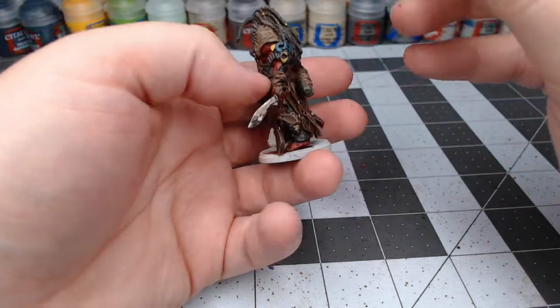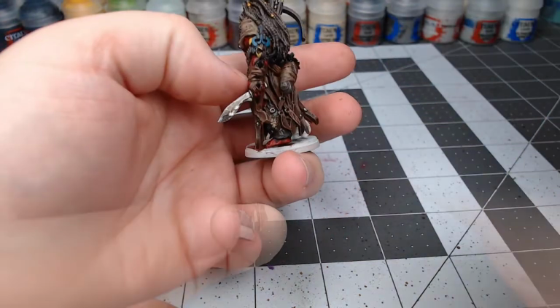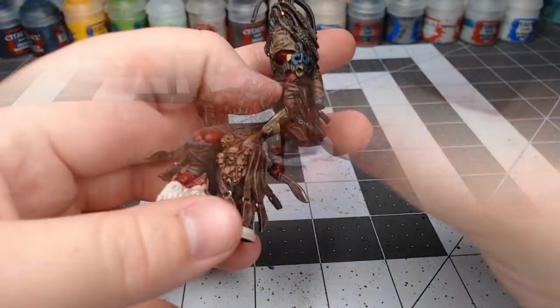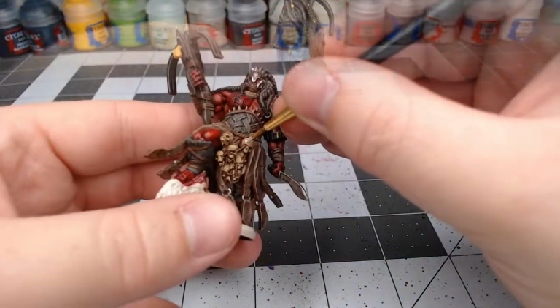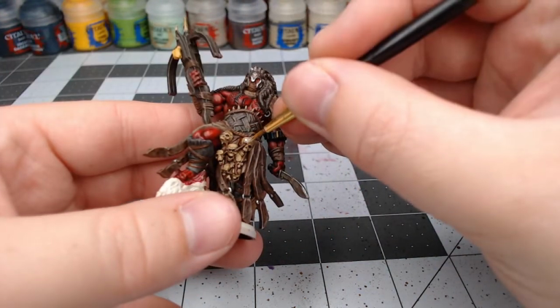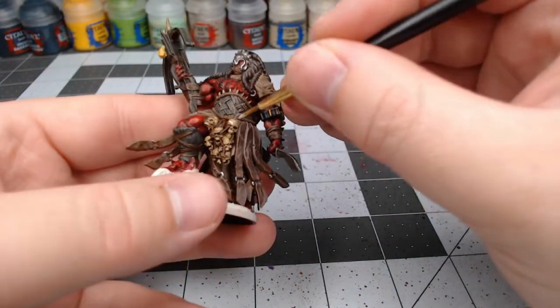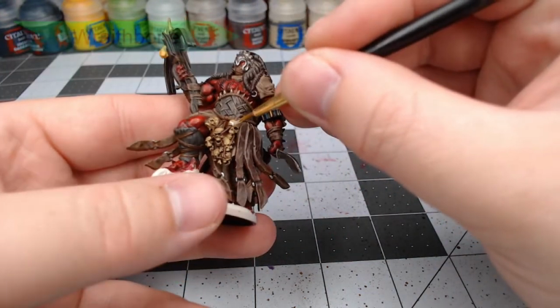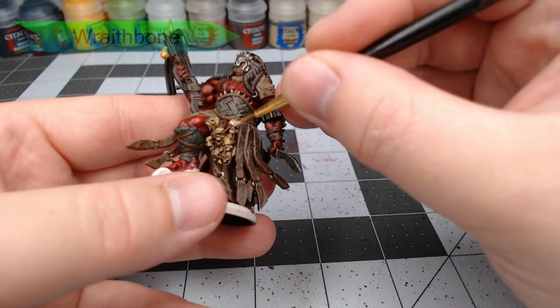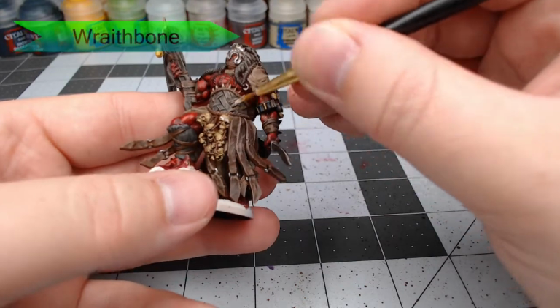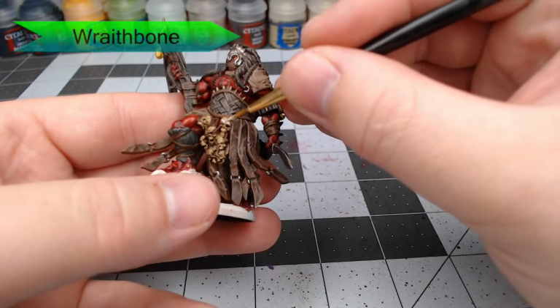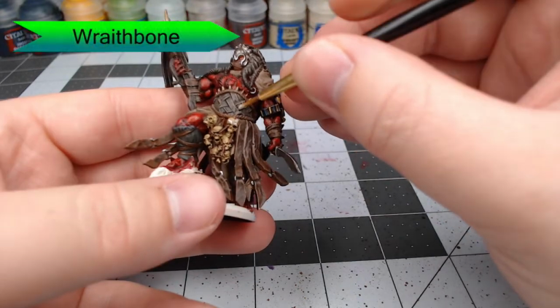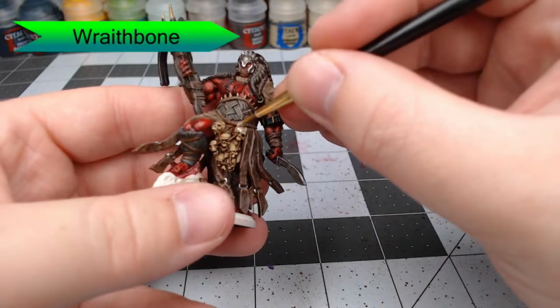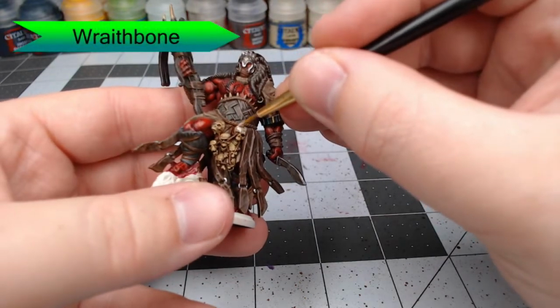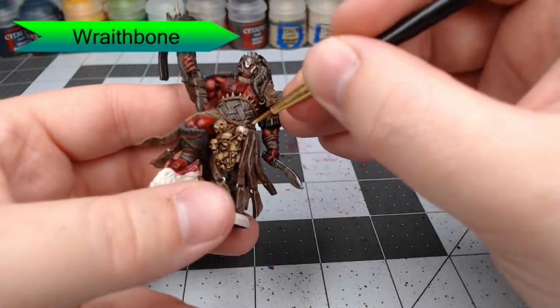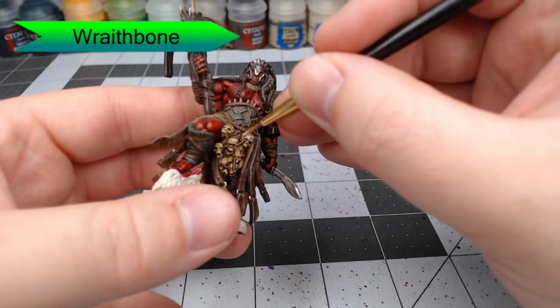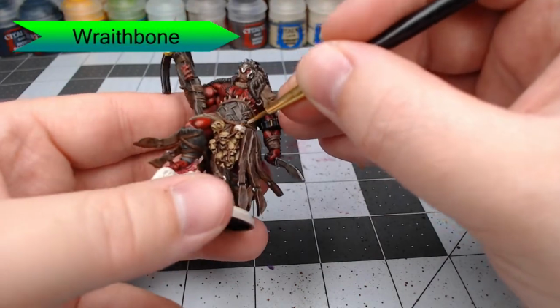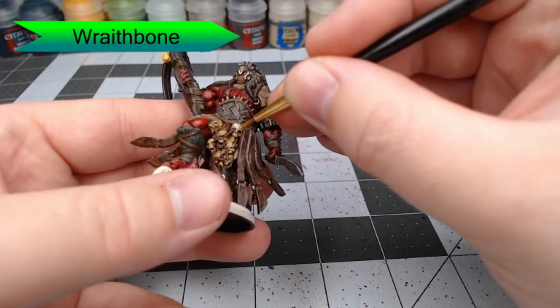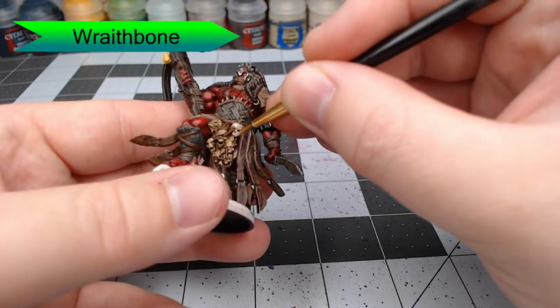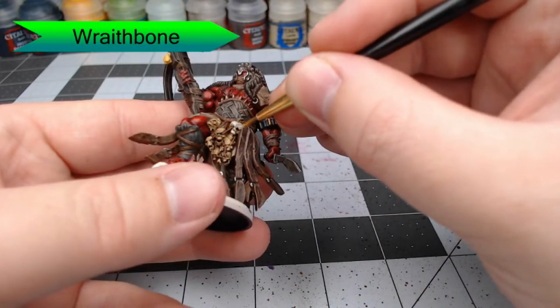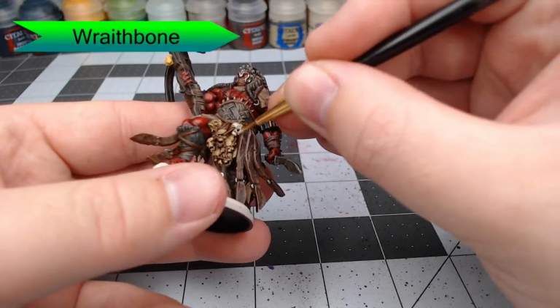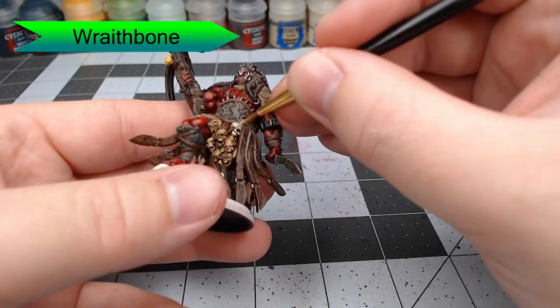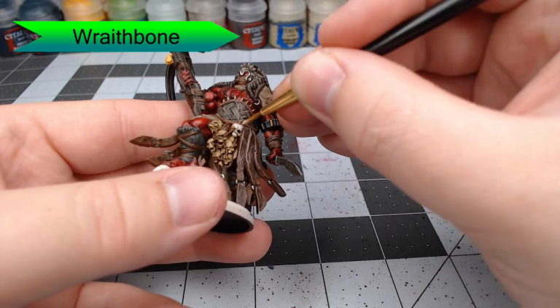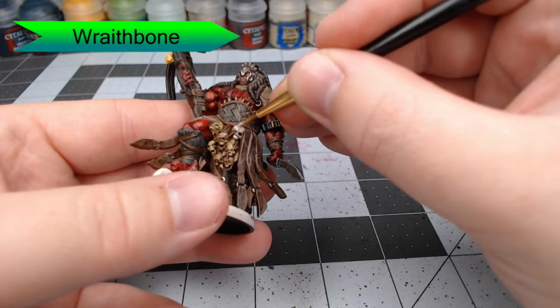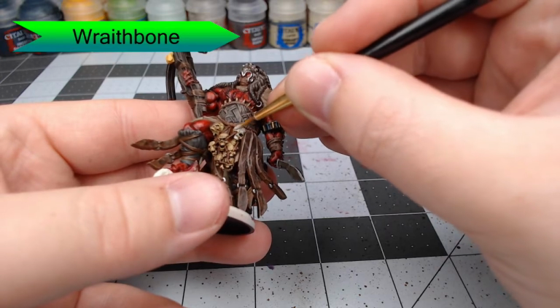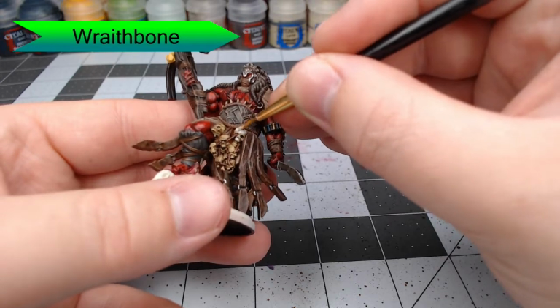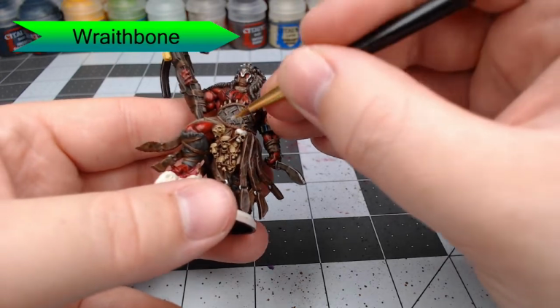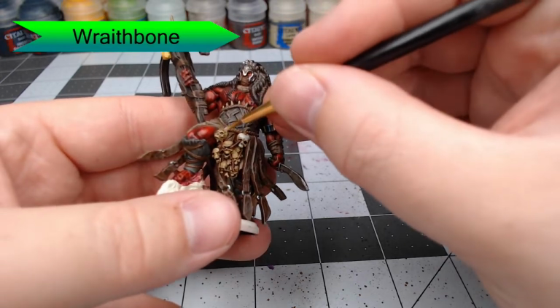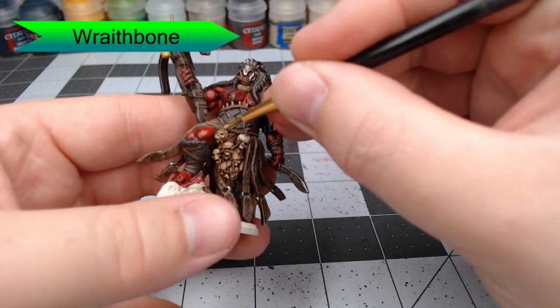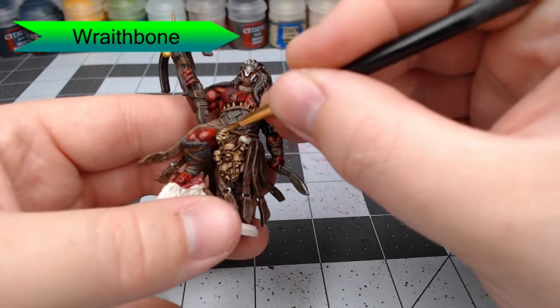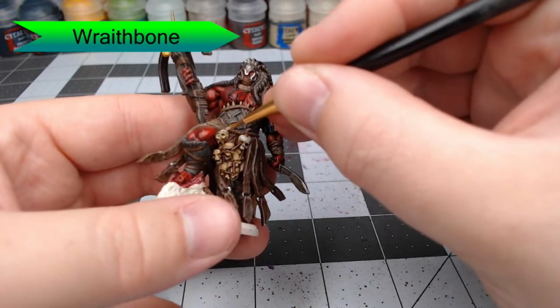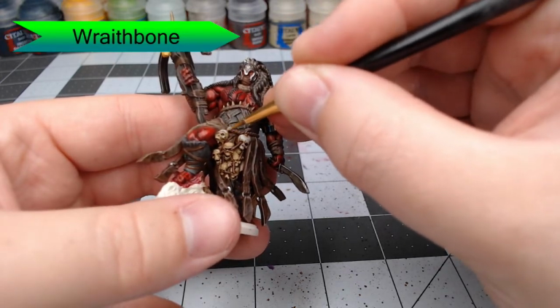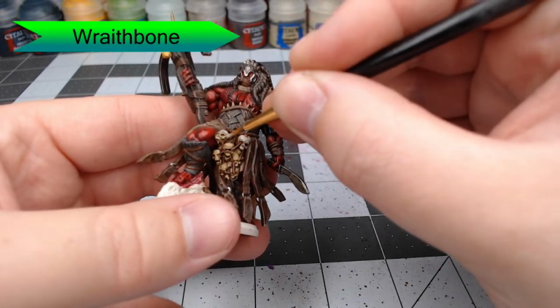With that all done, we're going to use Wraithbone and highlight the skulls. This is just designed to pick out the most raised surfaces and give contrast between the cream and brown parts and where we think it should be more white.